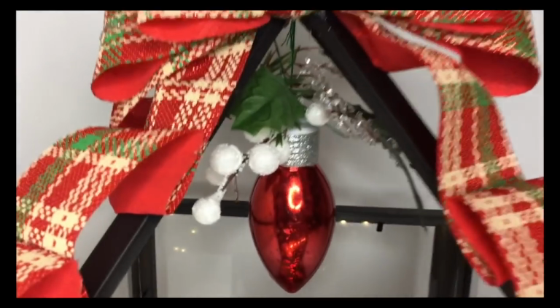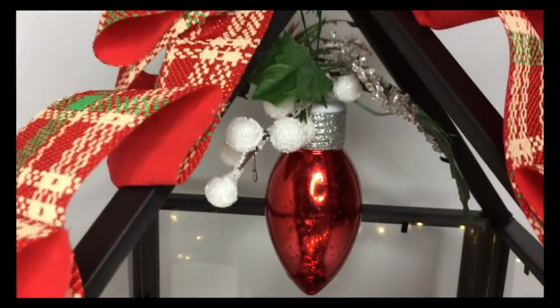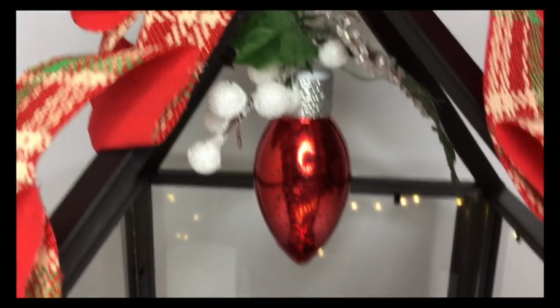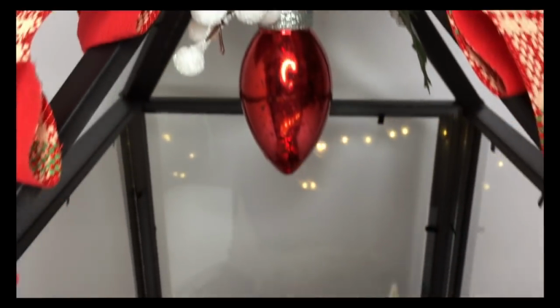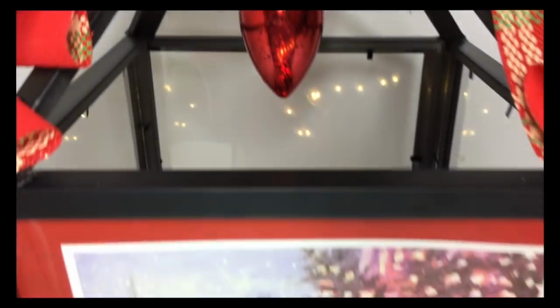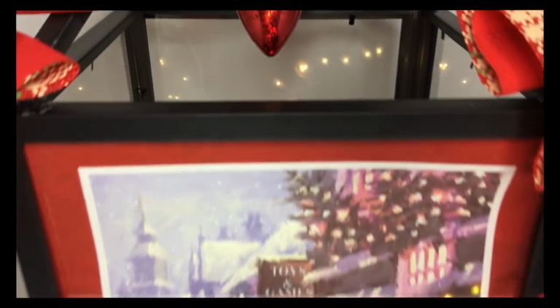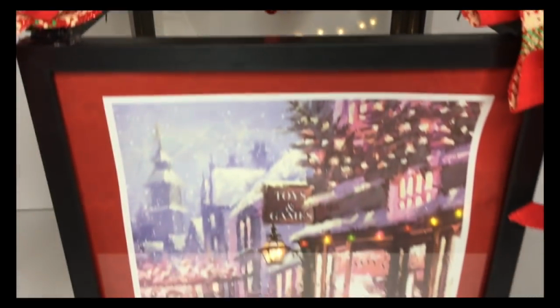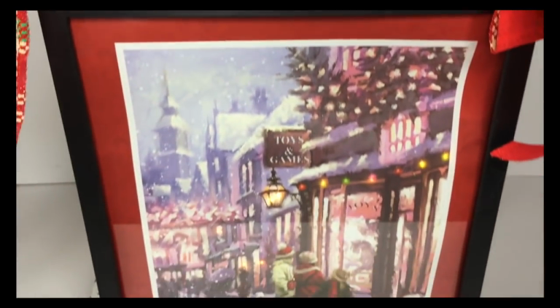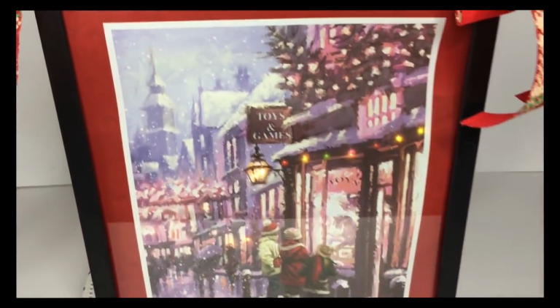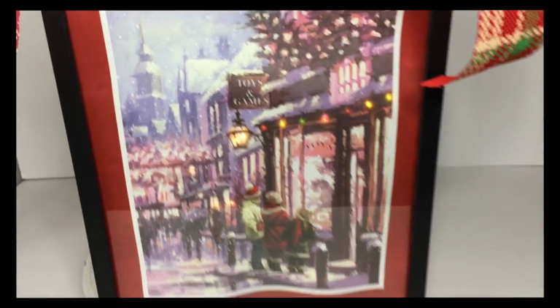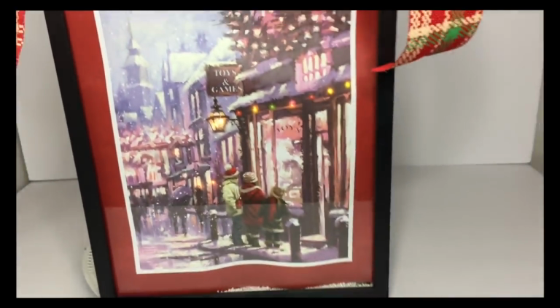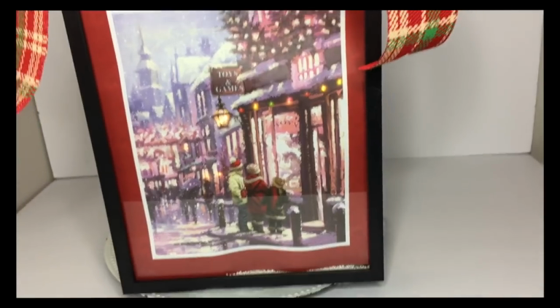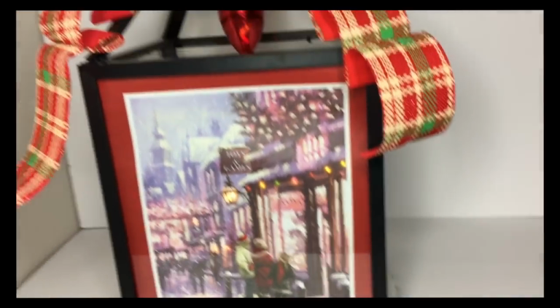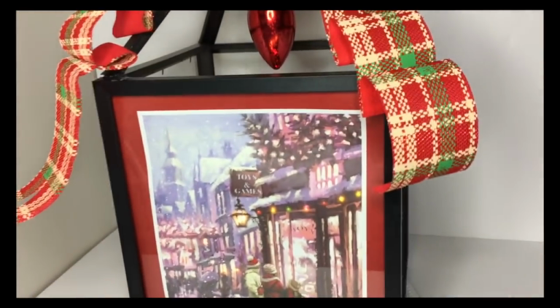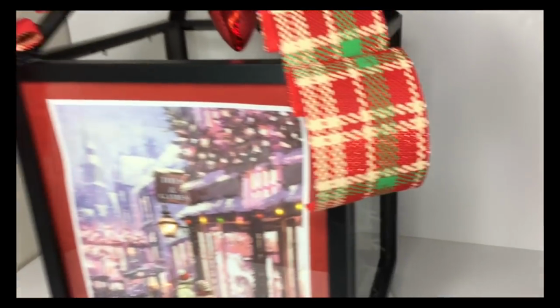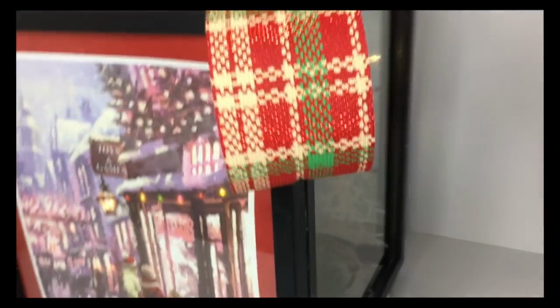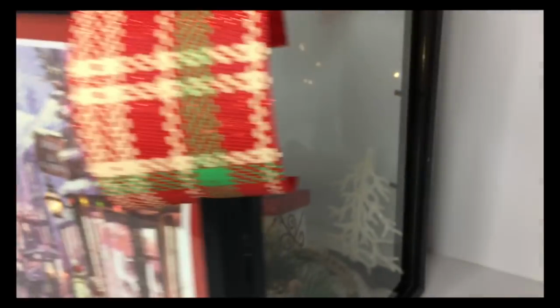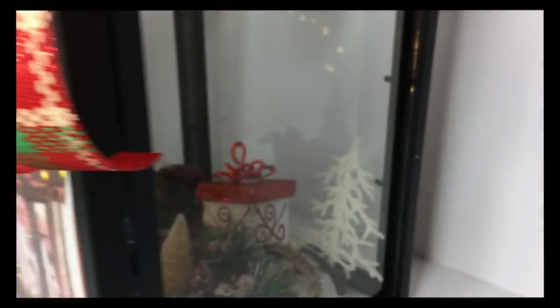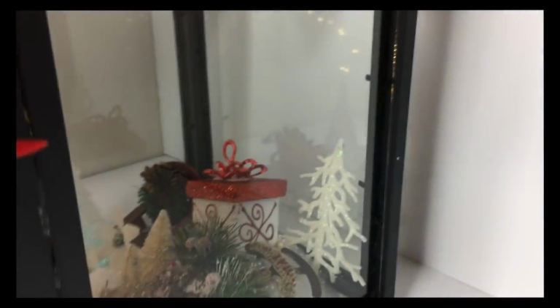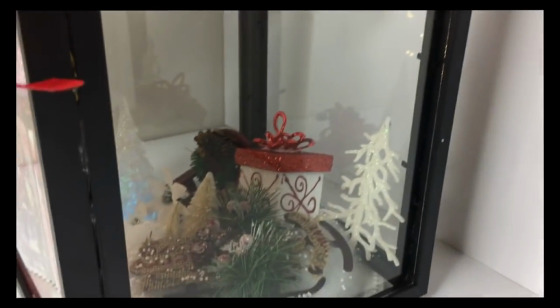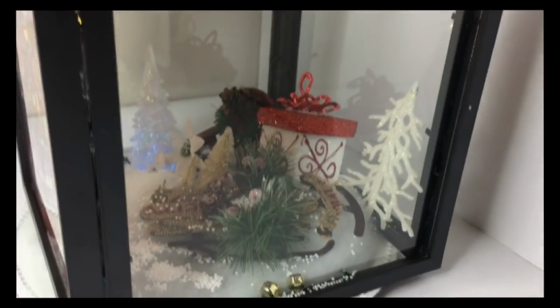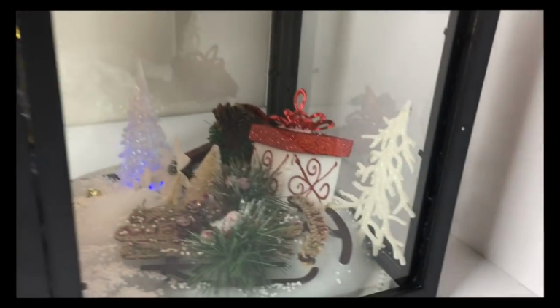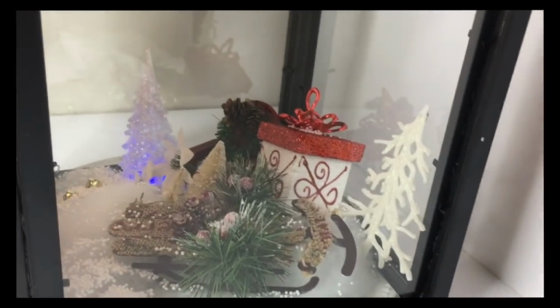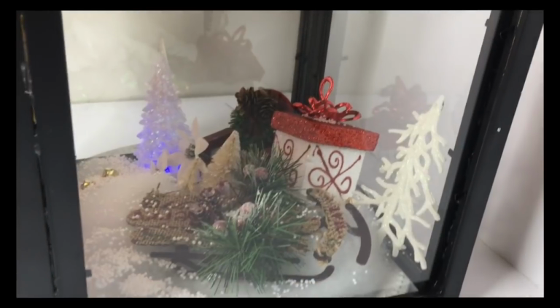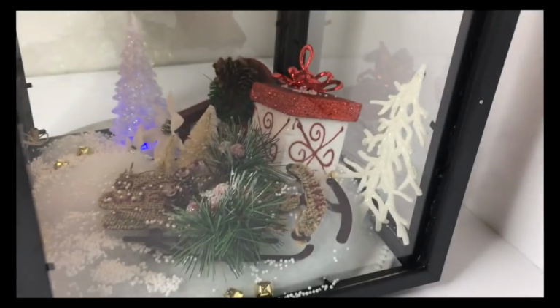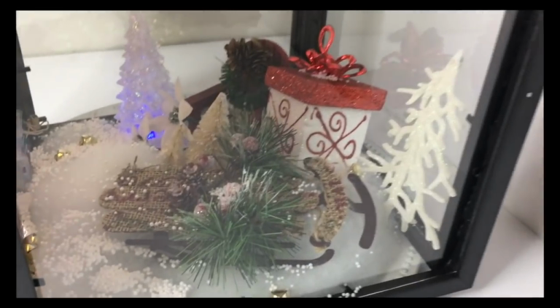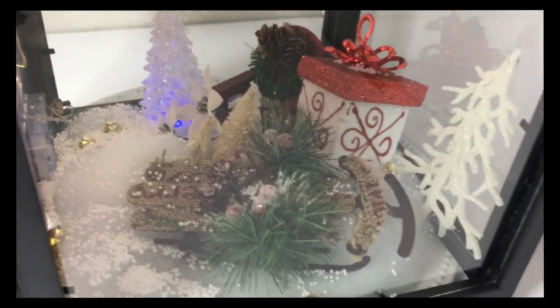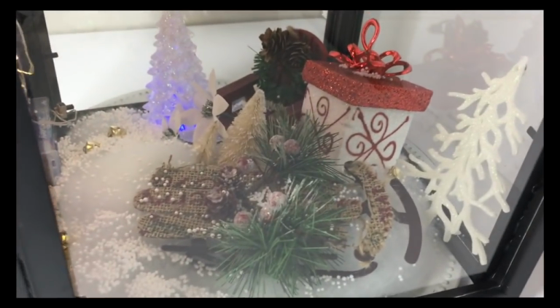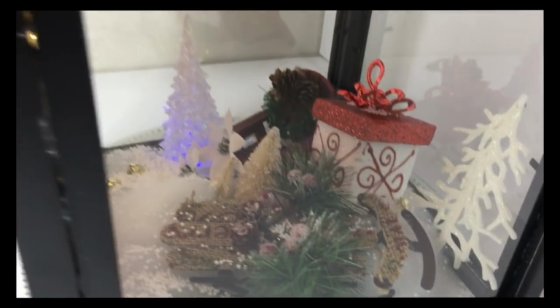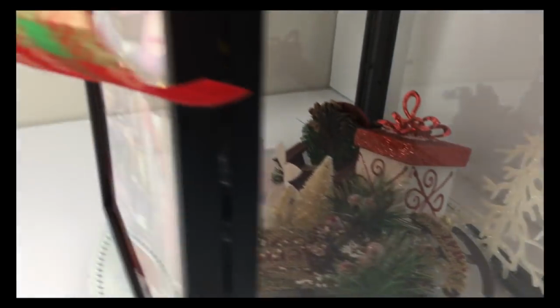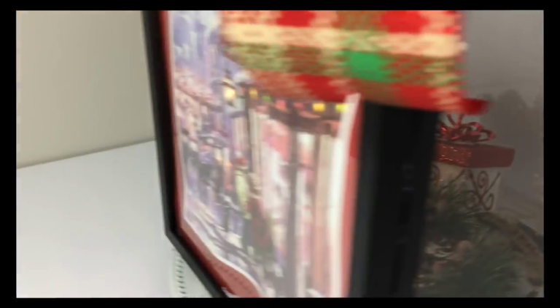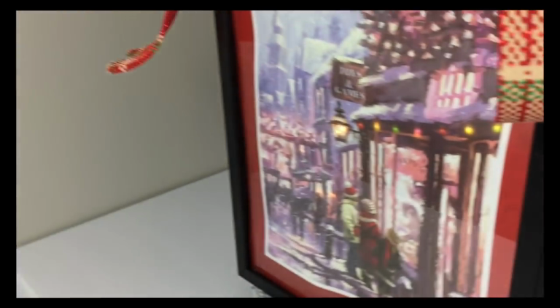I made this bow from some Dollar Tree ribbon and just added some Dollar Tree ornaments hanging from the middle — that little bulb lights up. Then inside I added some faux snow and just some decorations.